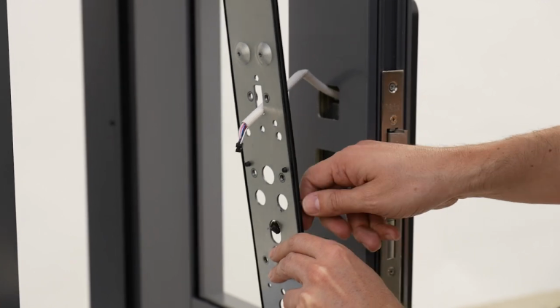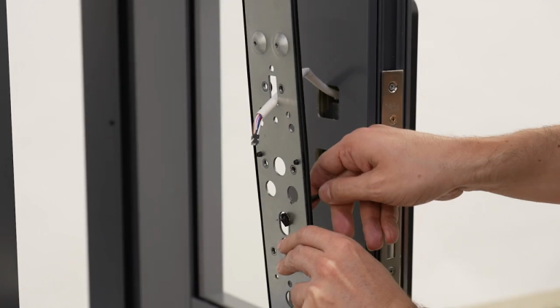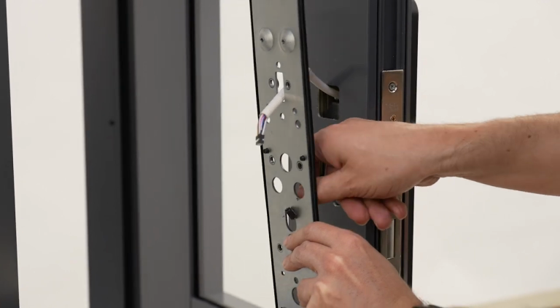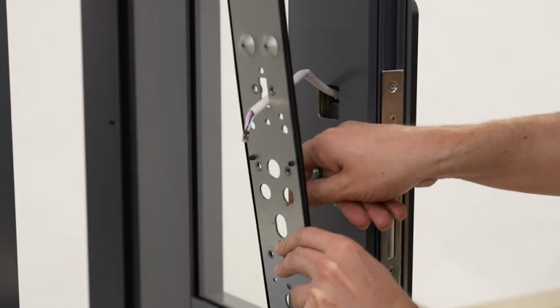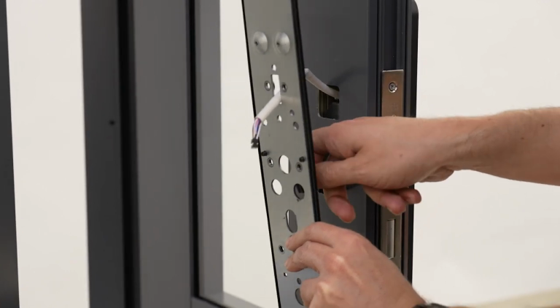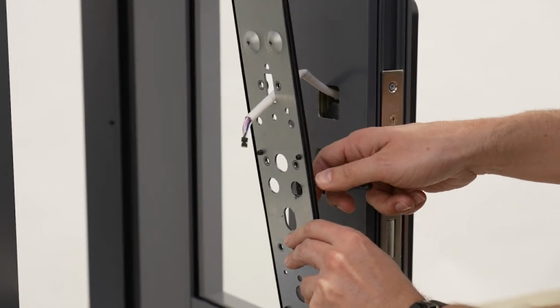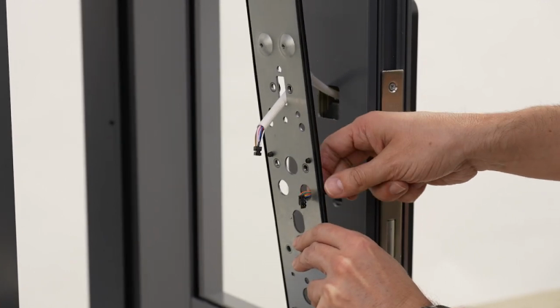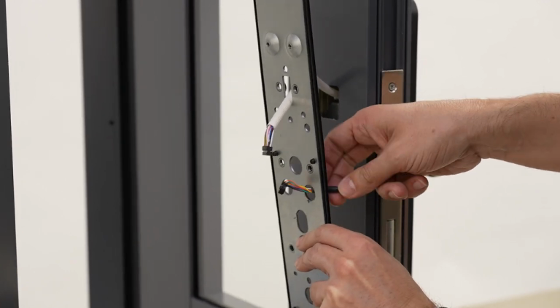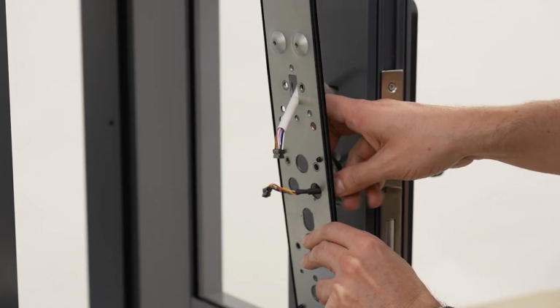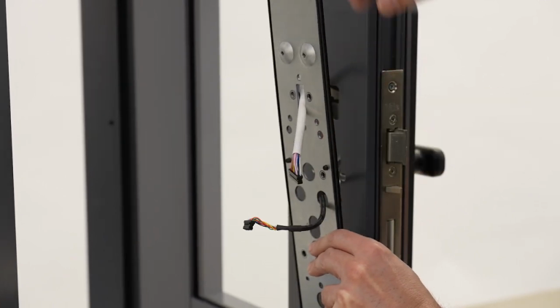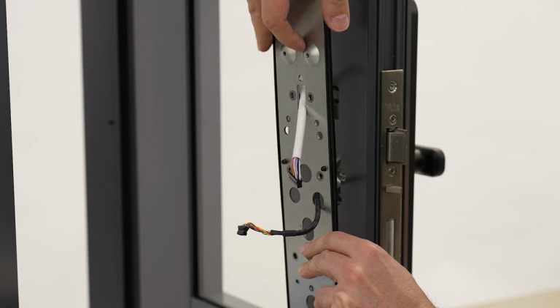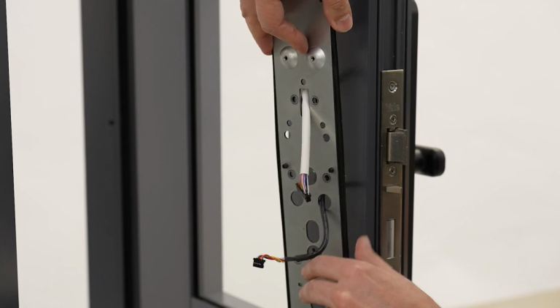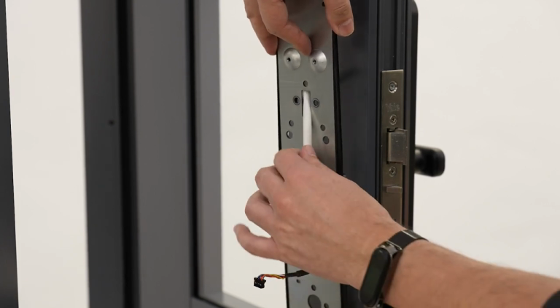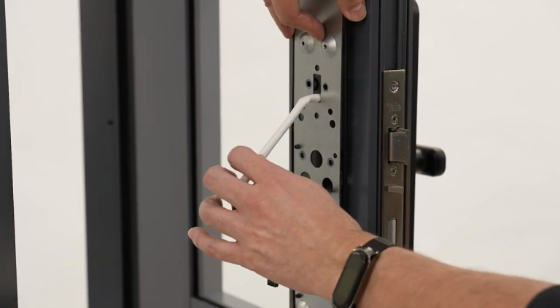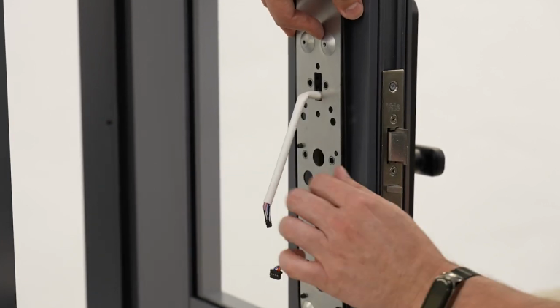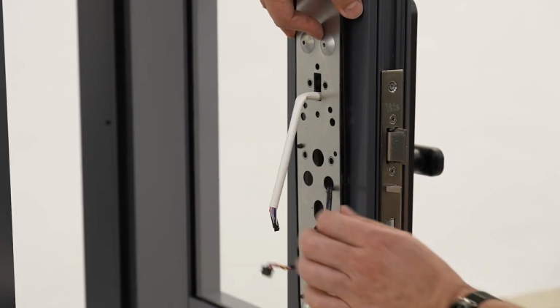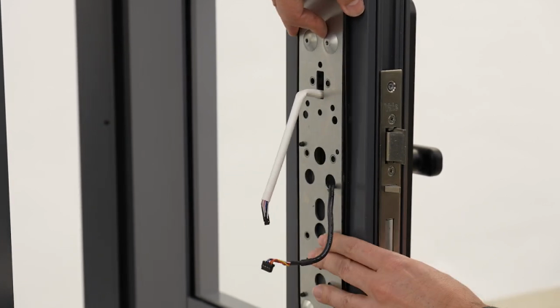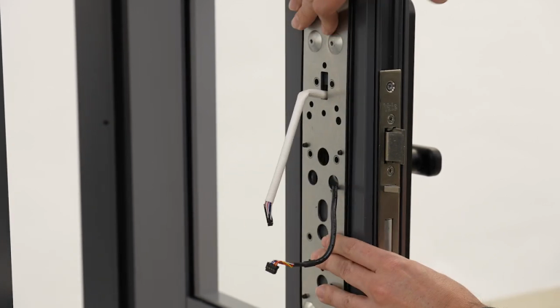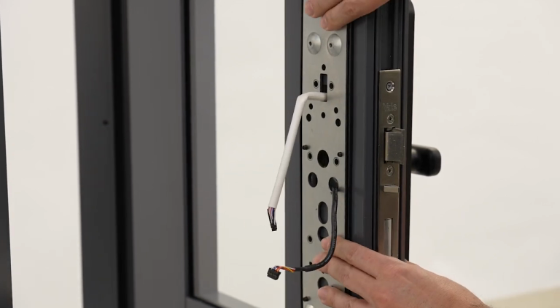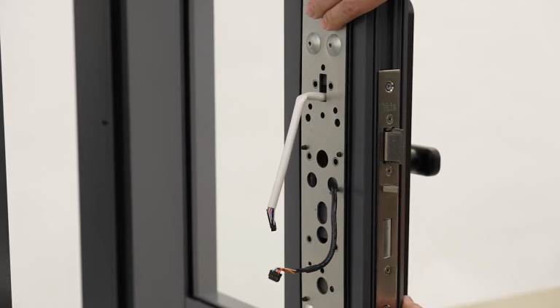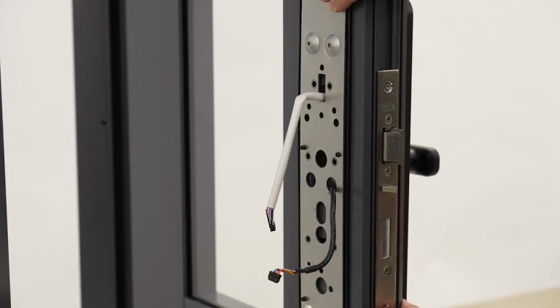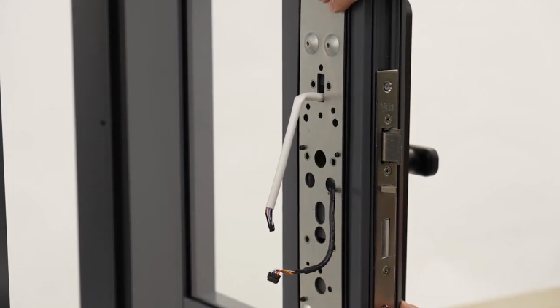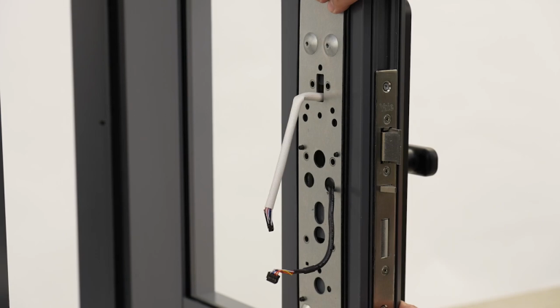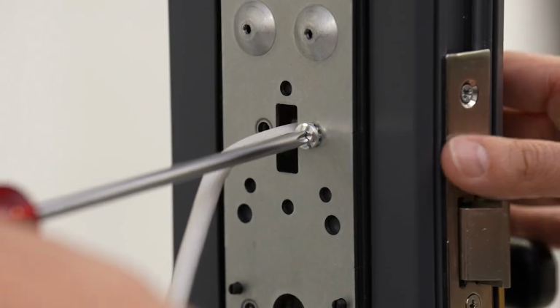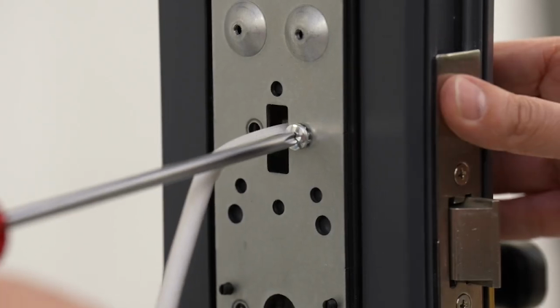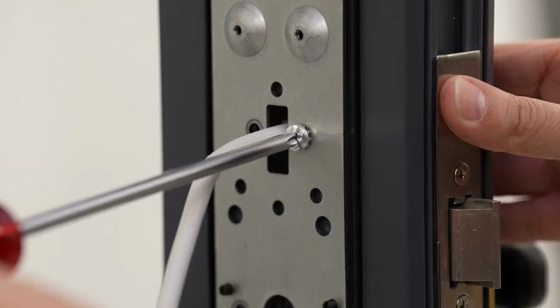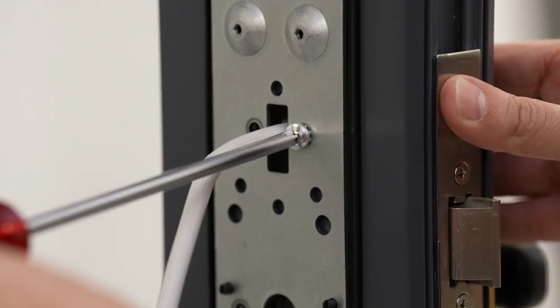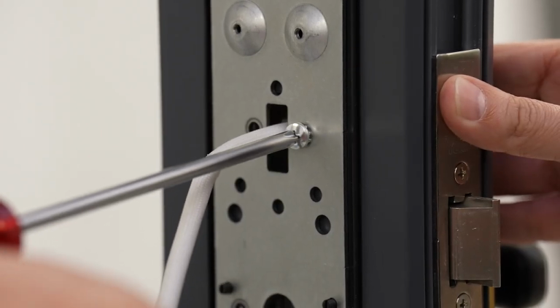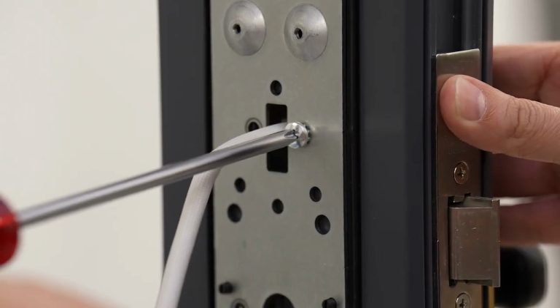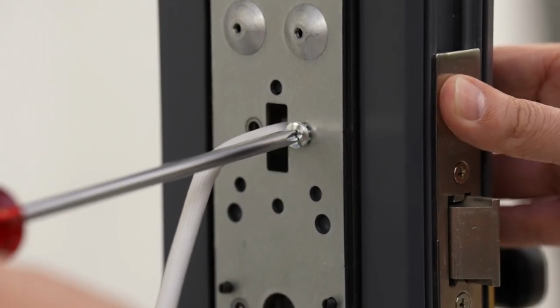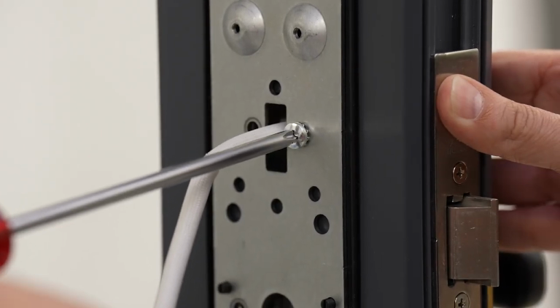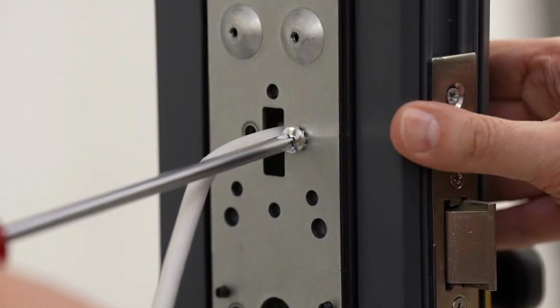Feed the white cable through the top slot, and then the black cable through one of the smaller holes as shown. Choose the correct length of screws for the door — for a 40mm door, these will be the shortest length provided.